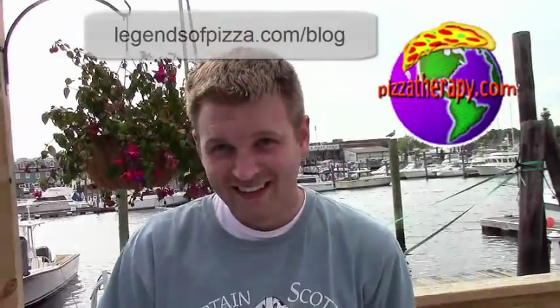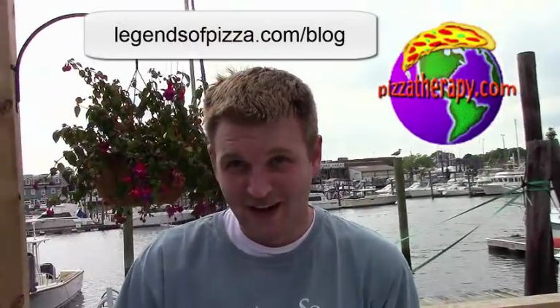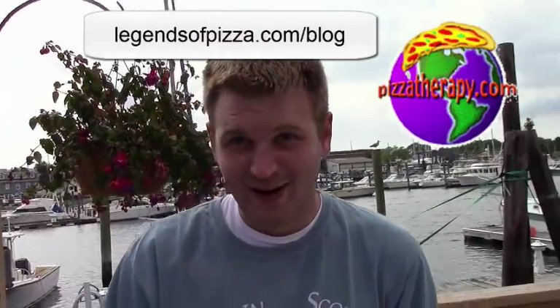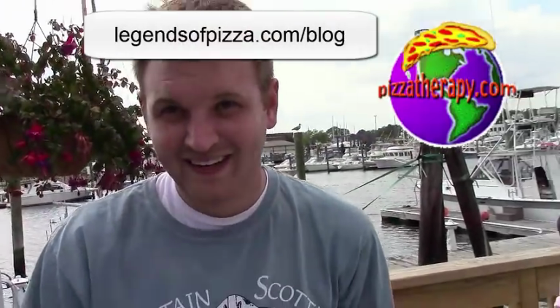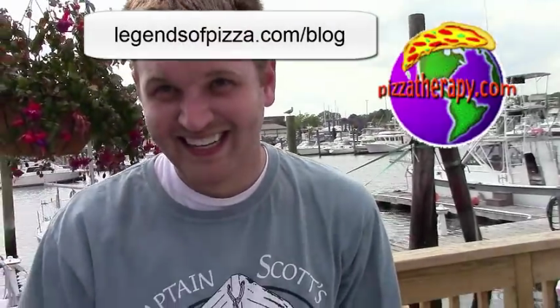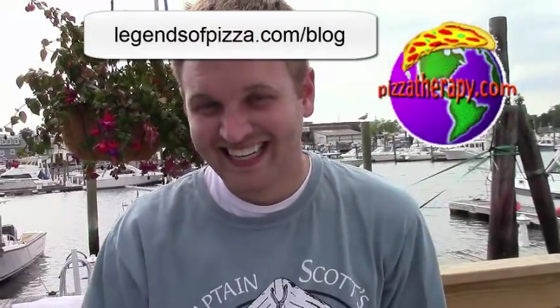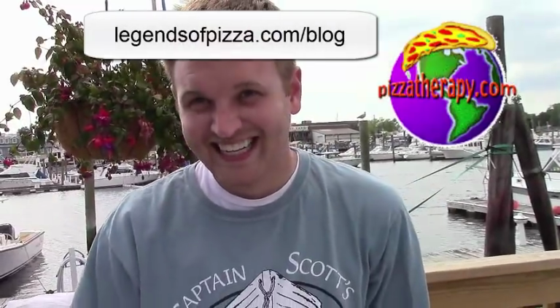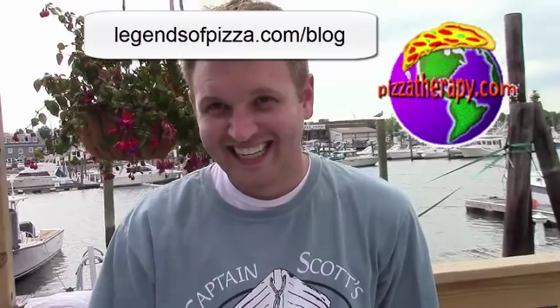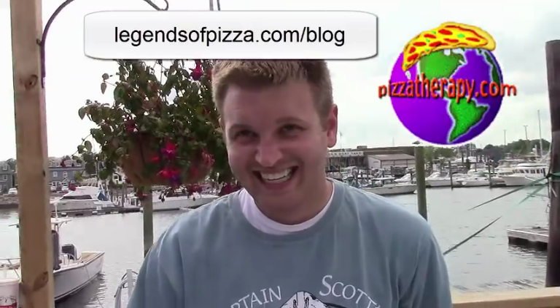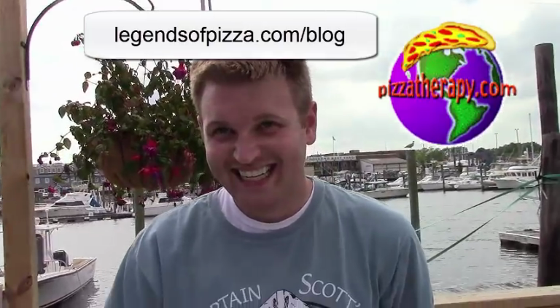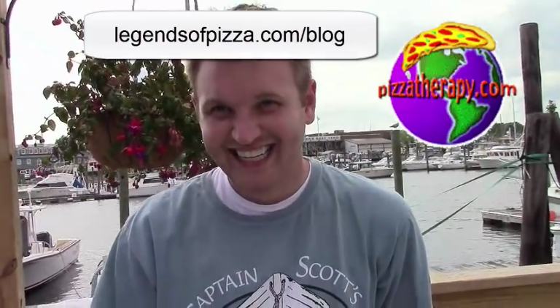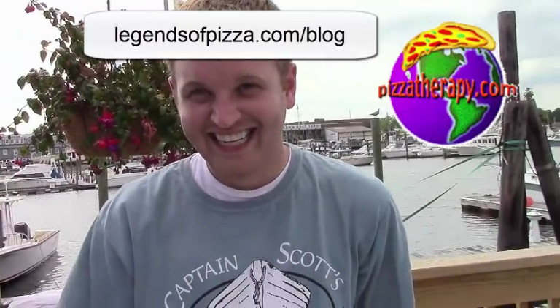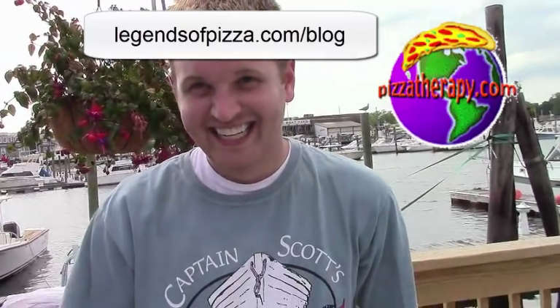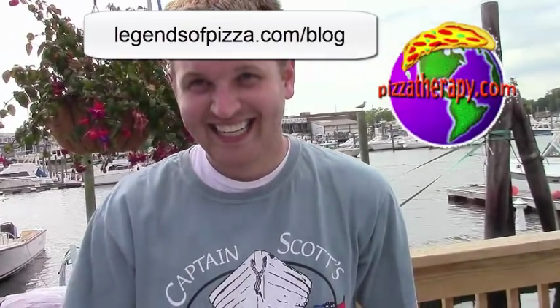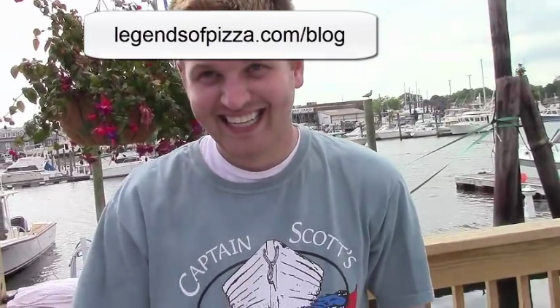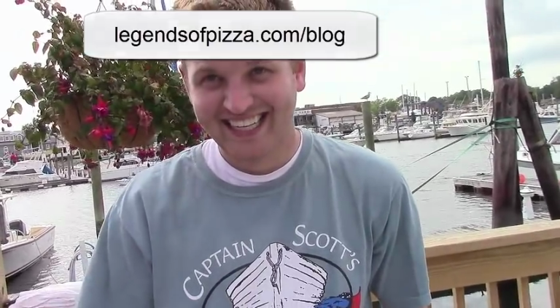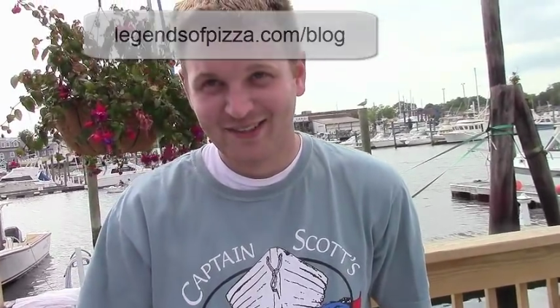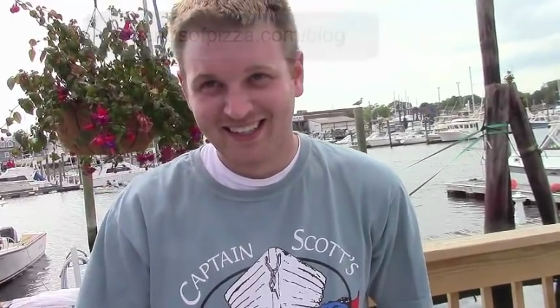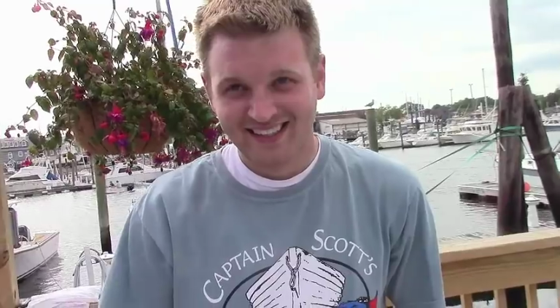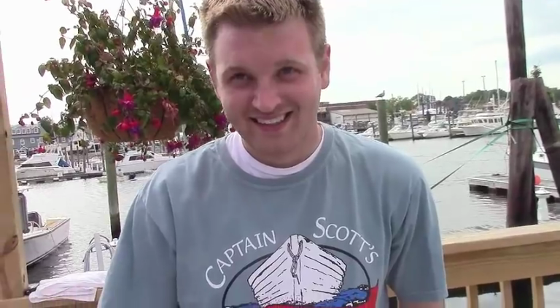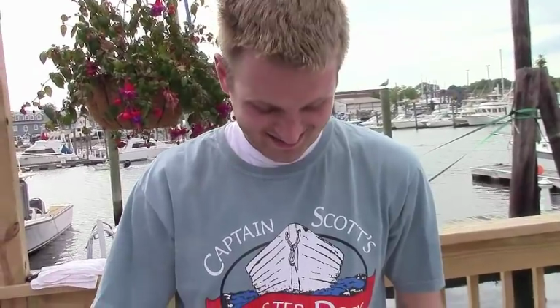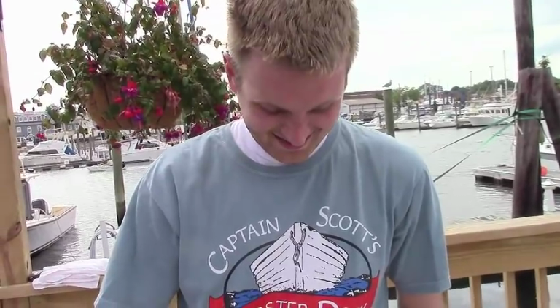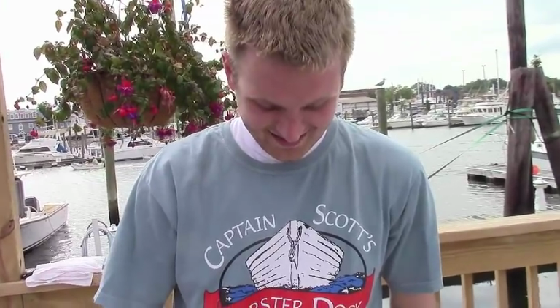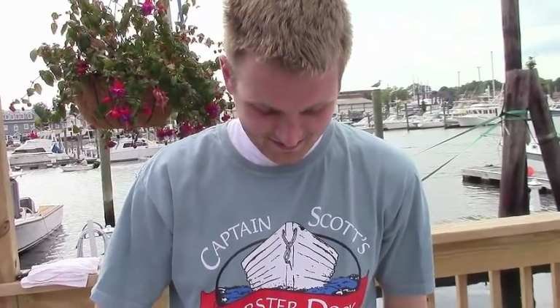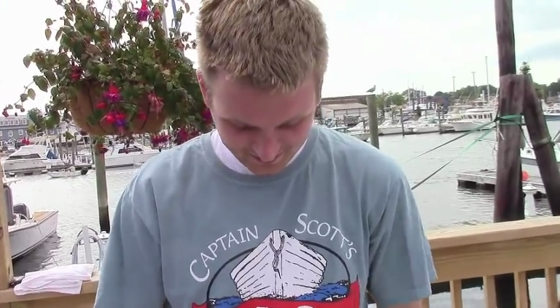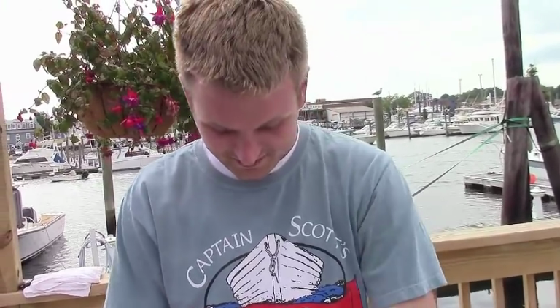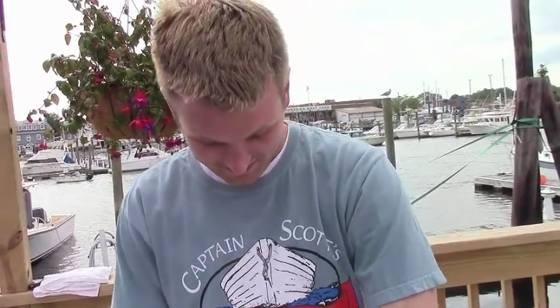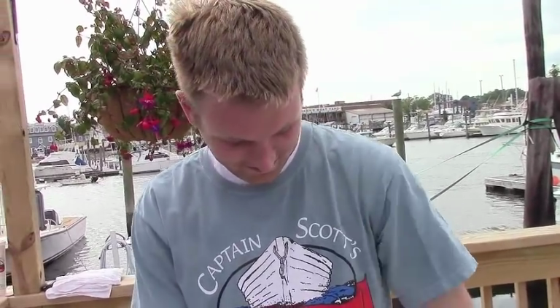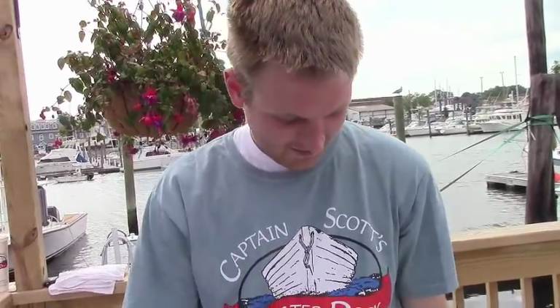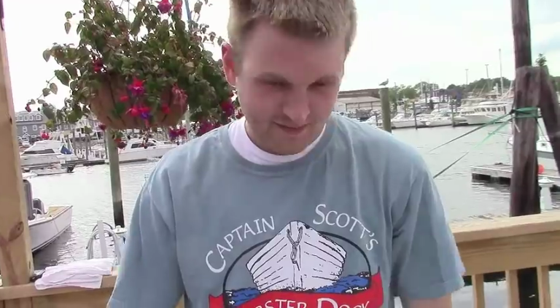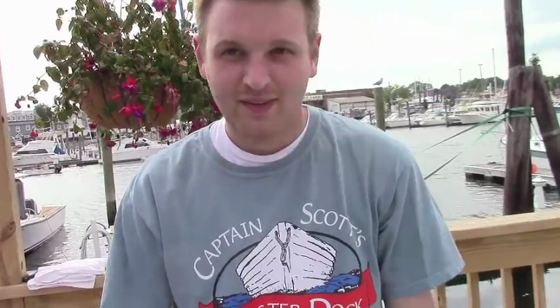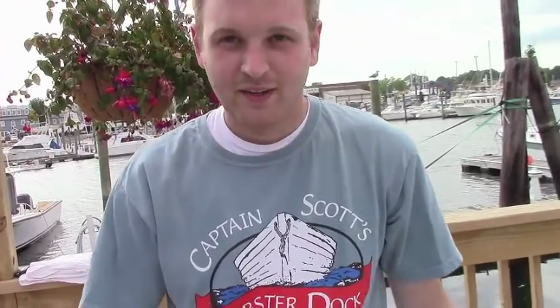Hi, this is Albert Grande from PizzaTherapy.com, LegendsofPizza.com slash blog. I'm talking to Andrew. He's going to give us a quick lesson in how to open a little neck clam. Go ahead, Andrew, take it away.